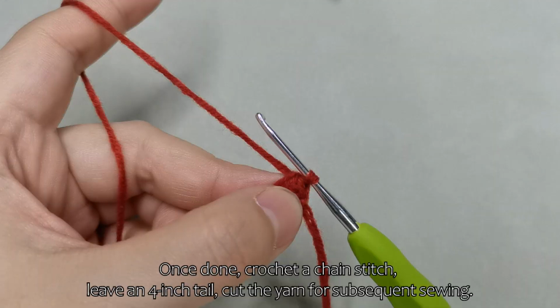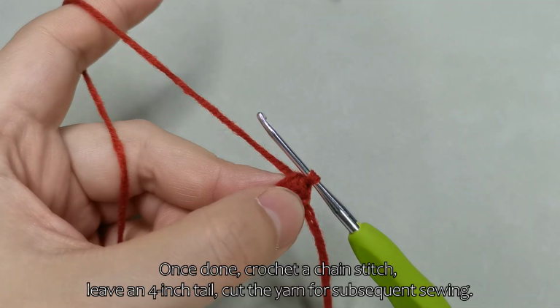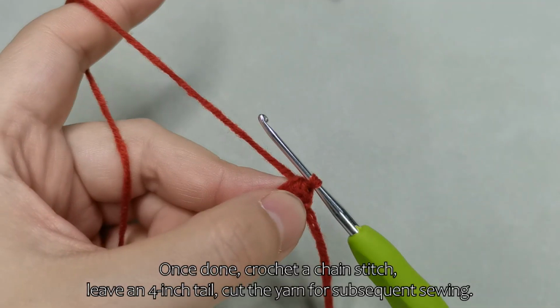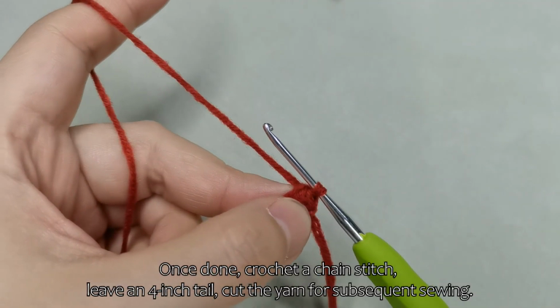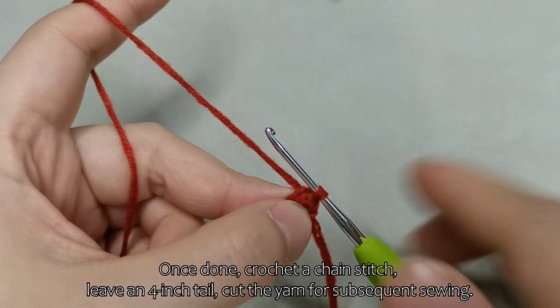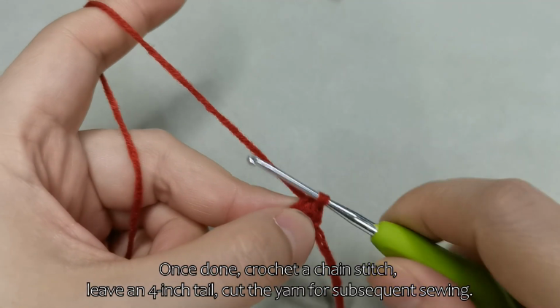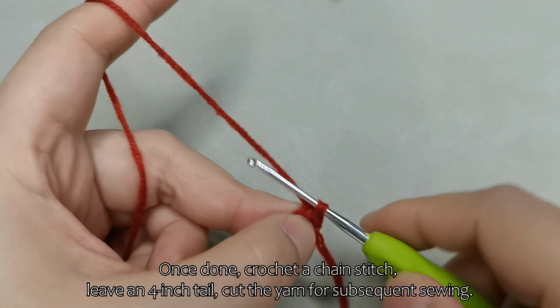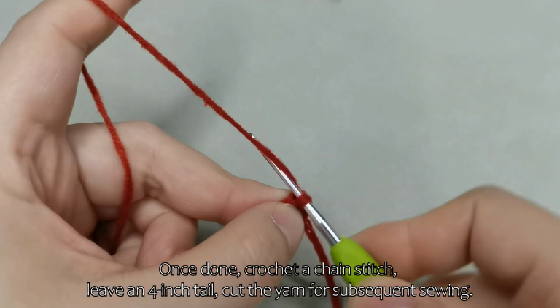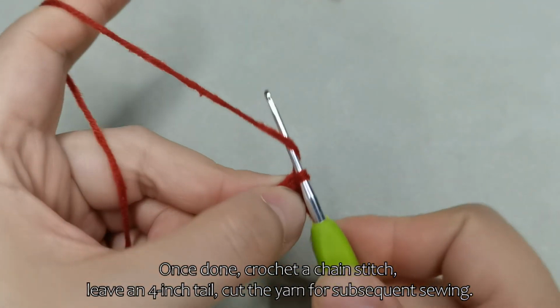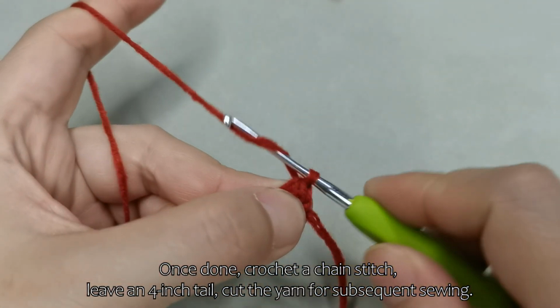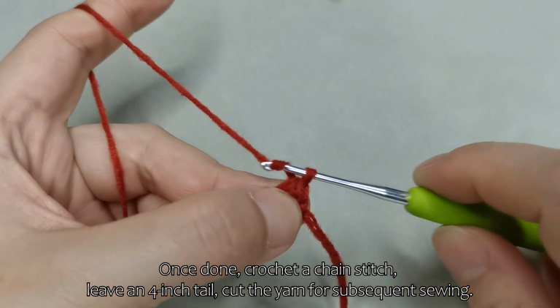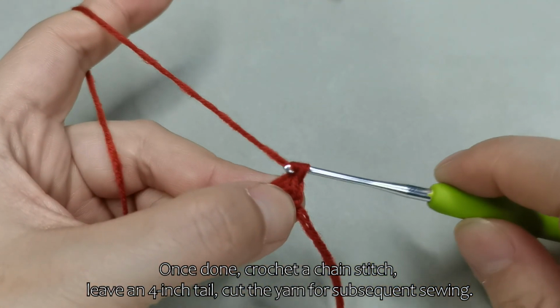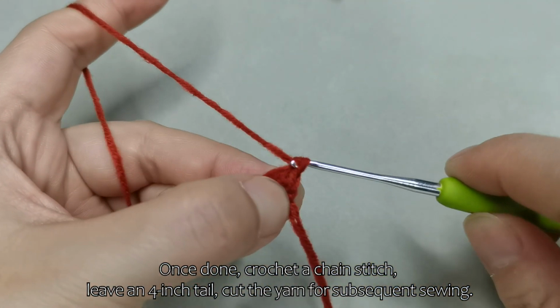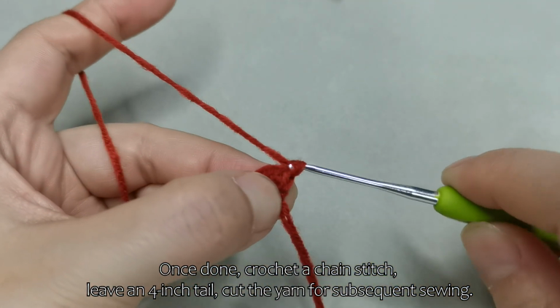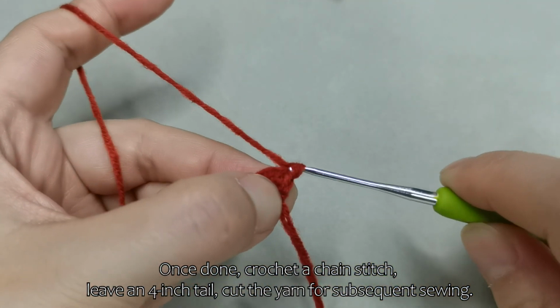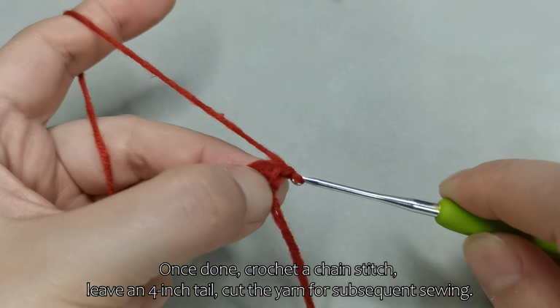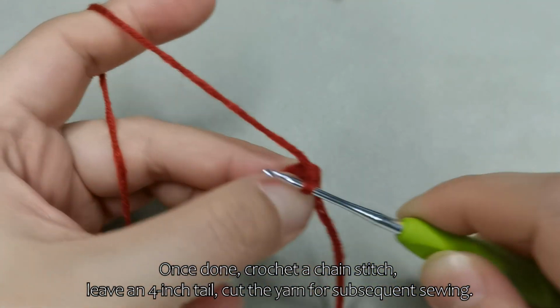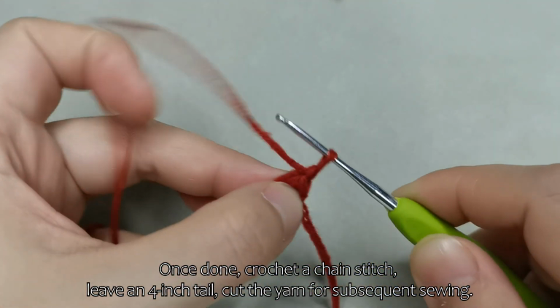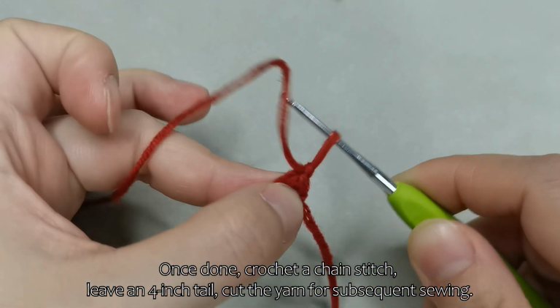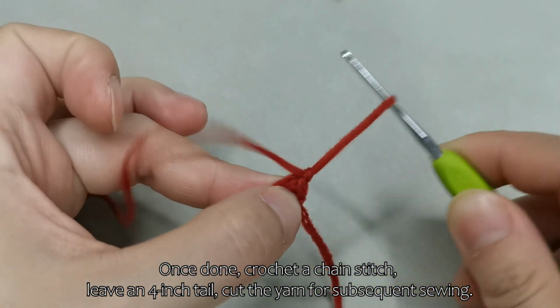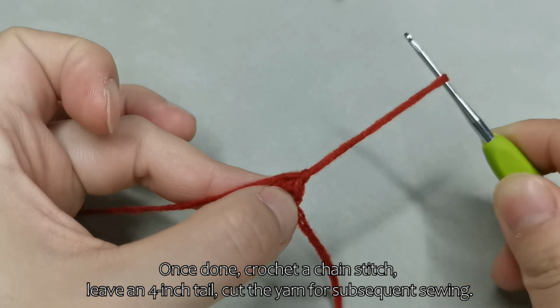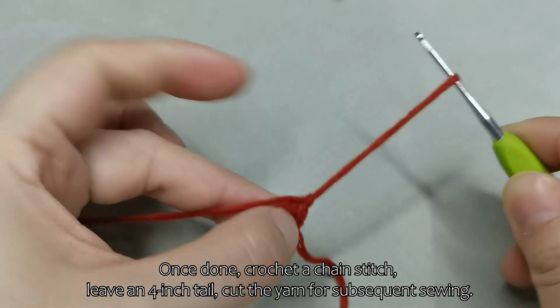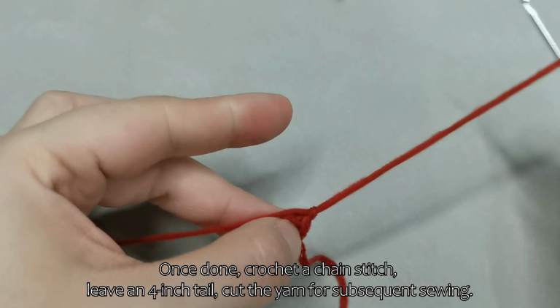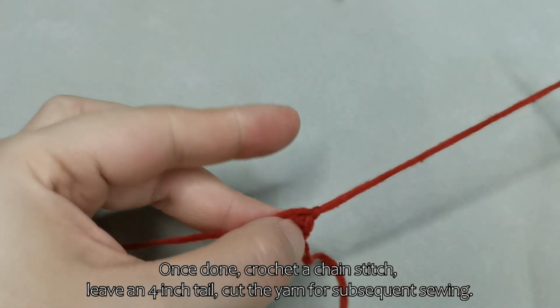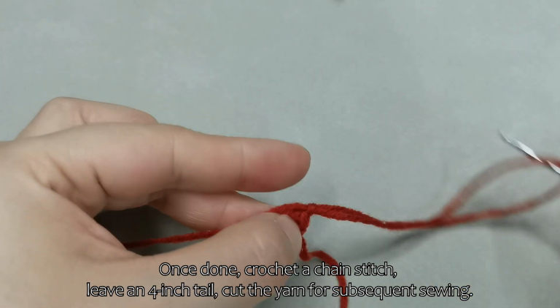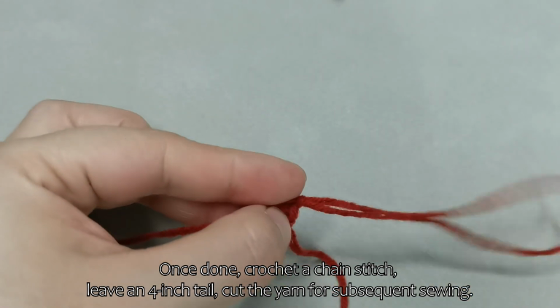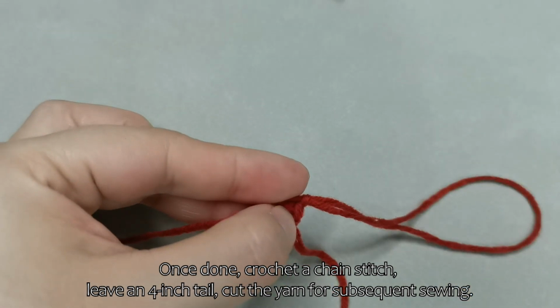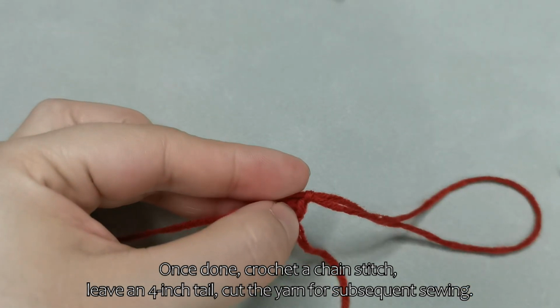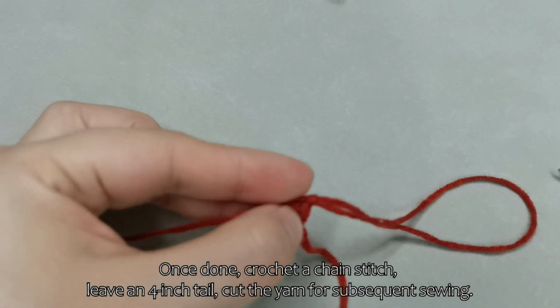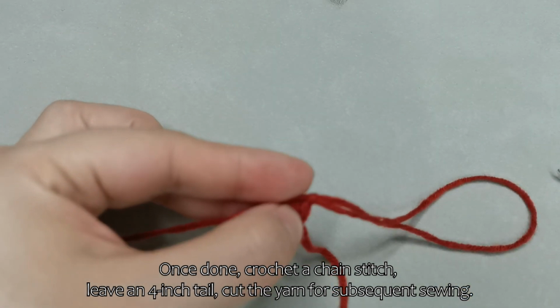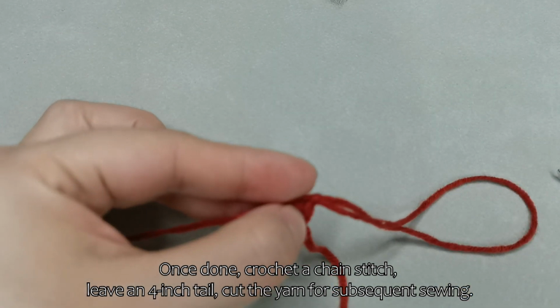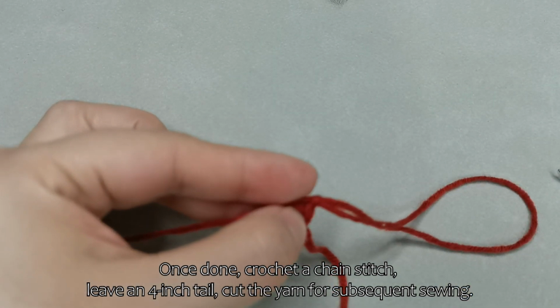Once done, crochet a chain stitch, leave a 4-inch tail, and cut the yarn for subsequent sewing.